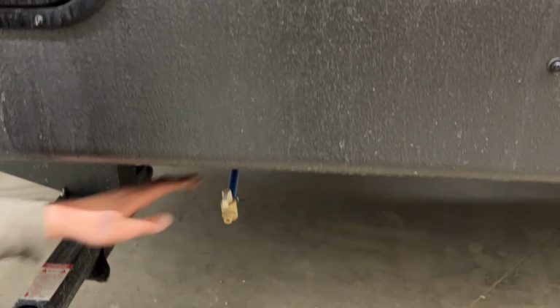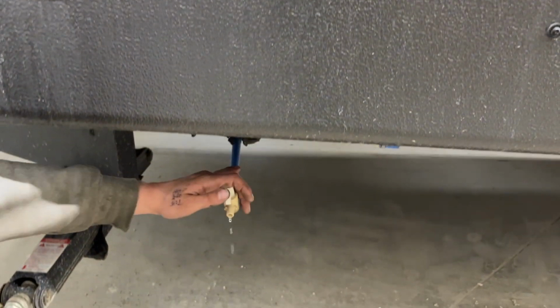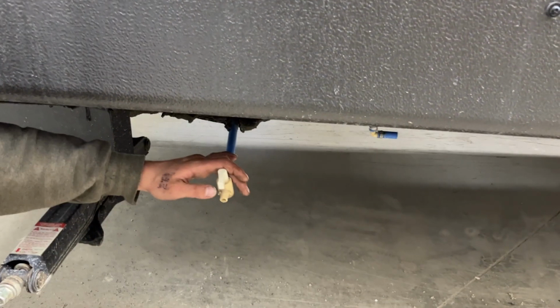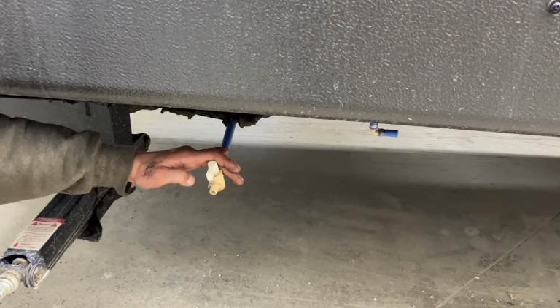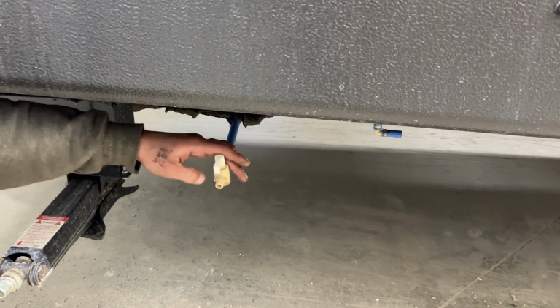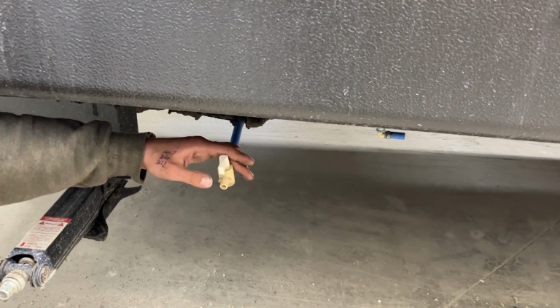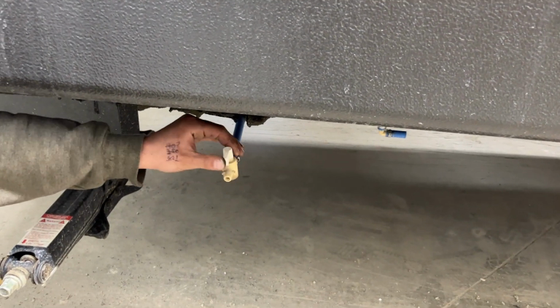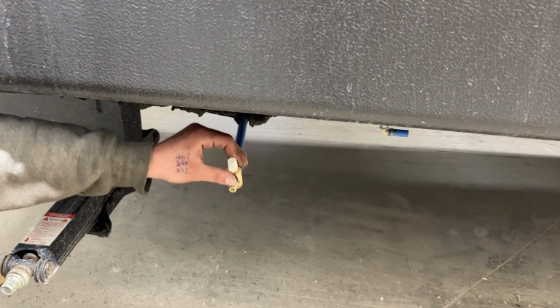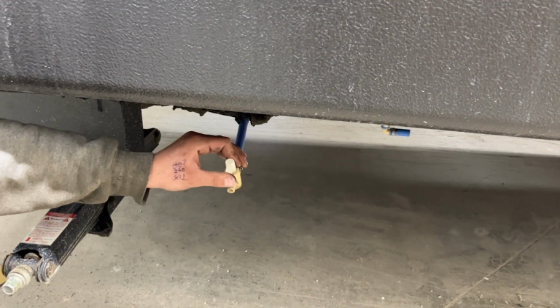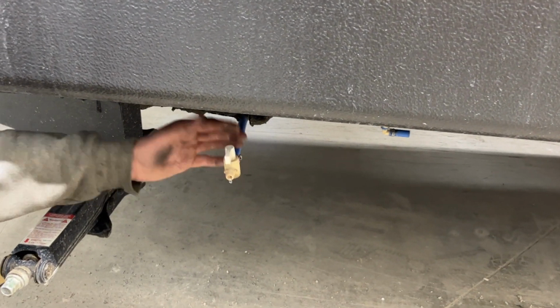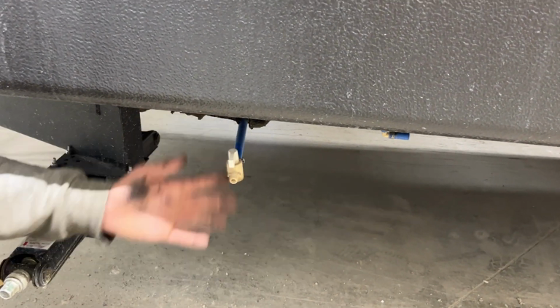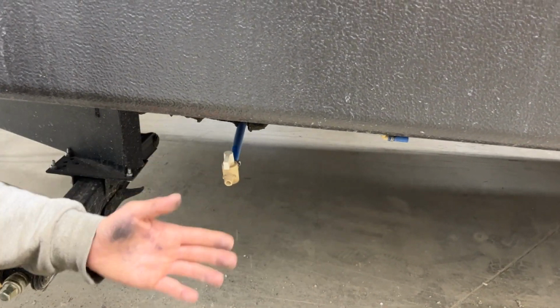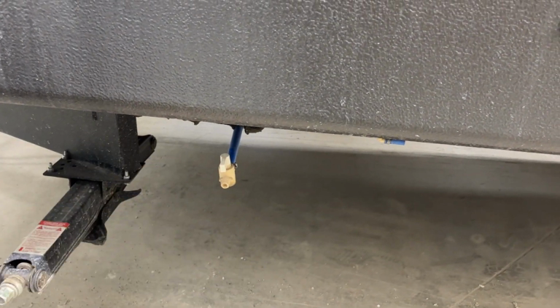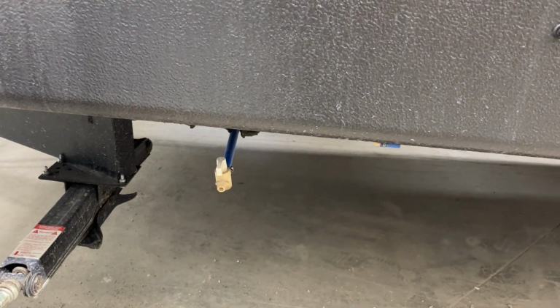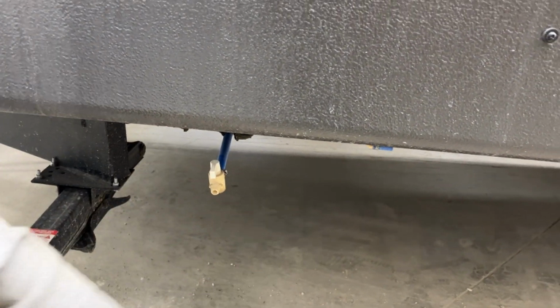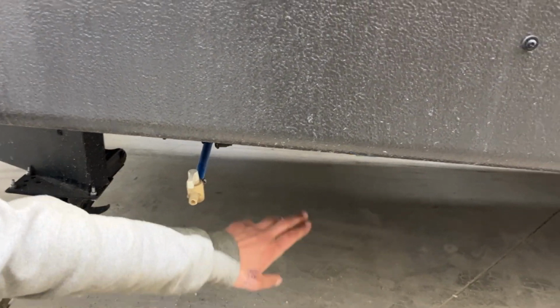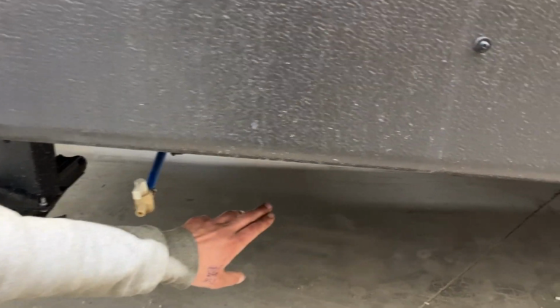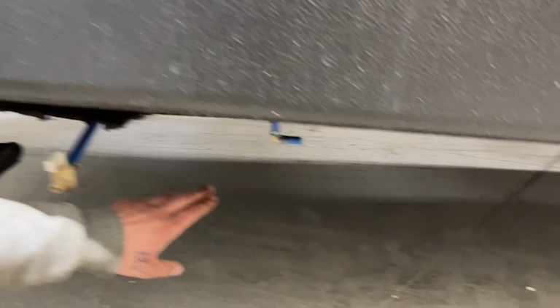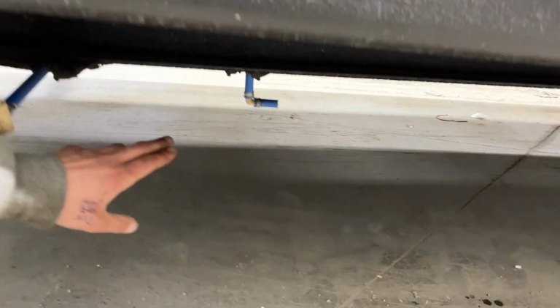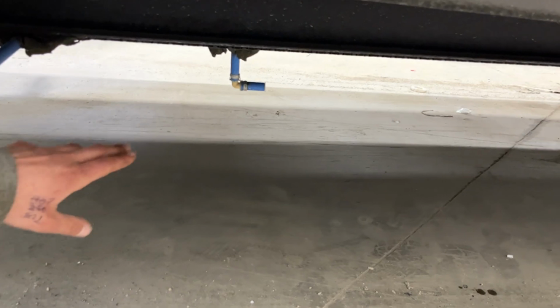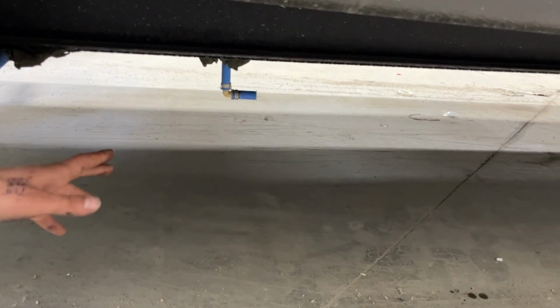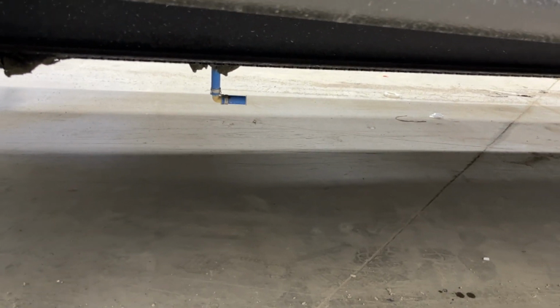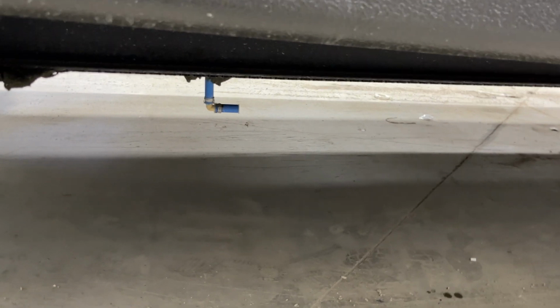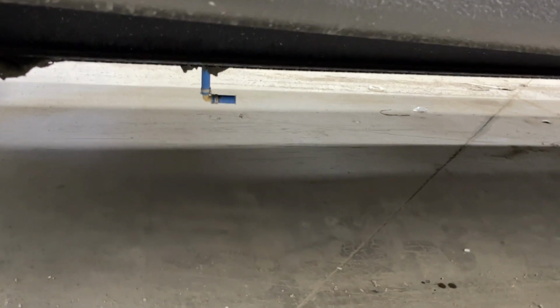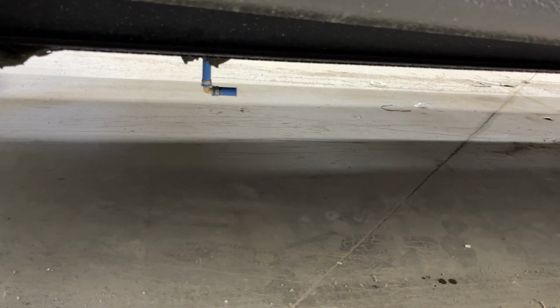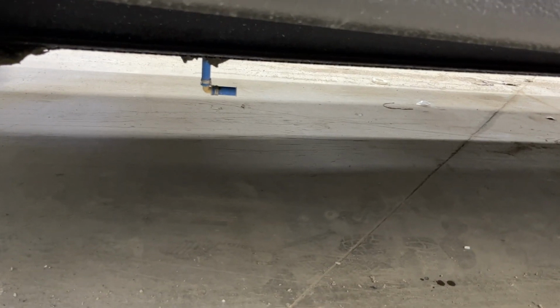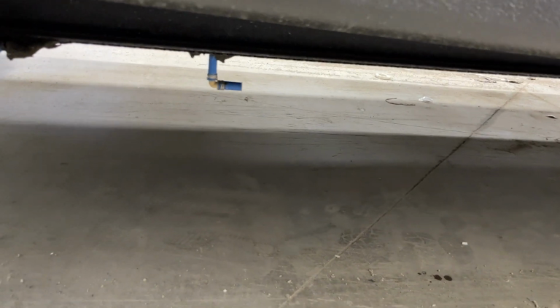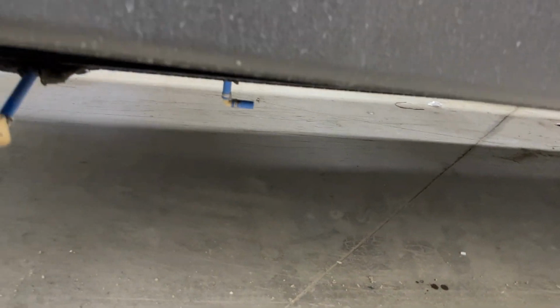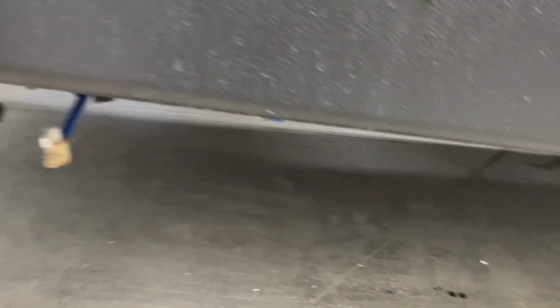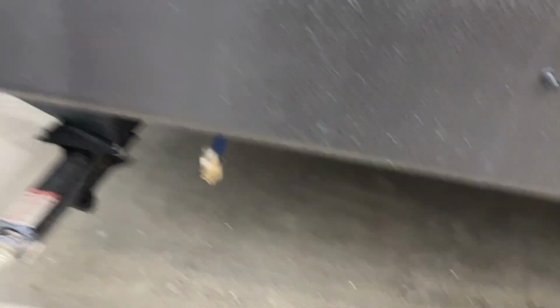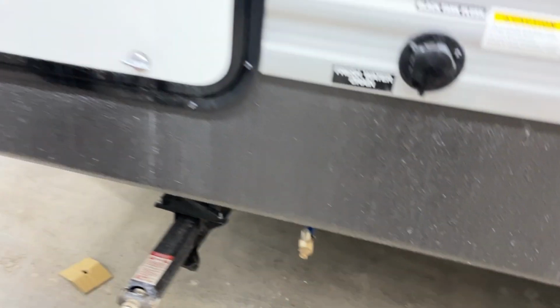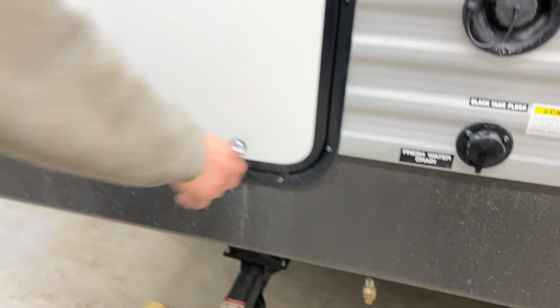Down underneath it is your fresh water tank drain. Just open that up and it allows the water tank to drain itself out. There's also a little vent back there, so you will see some water spitting out of there as you come up towards full.